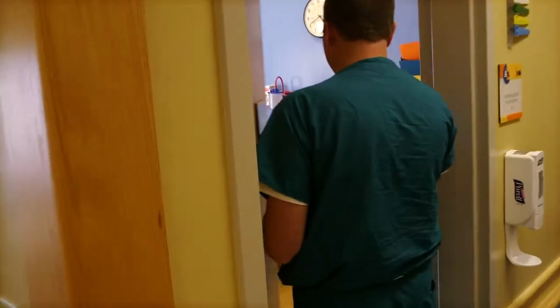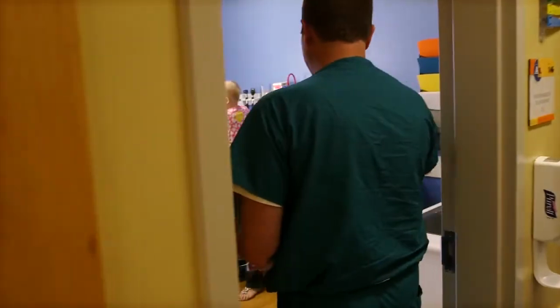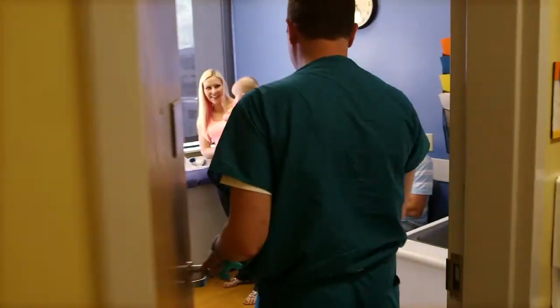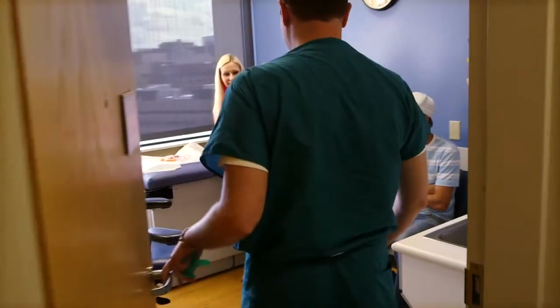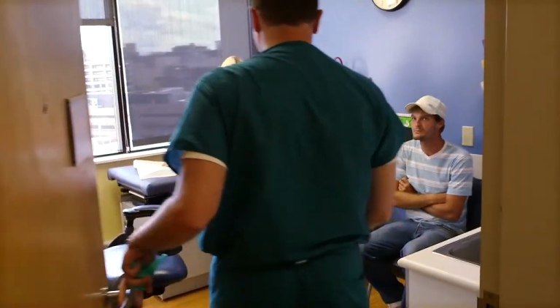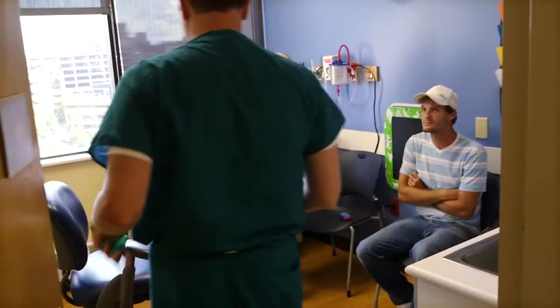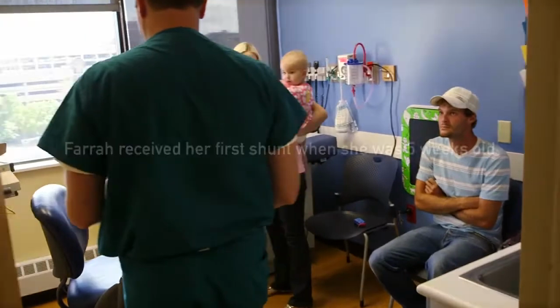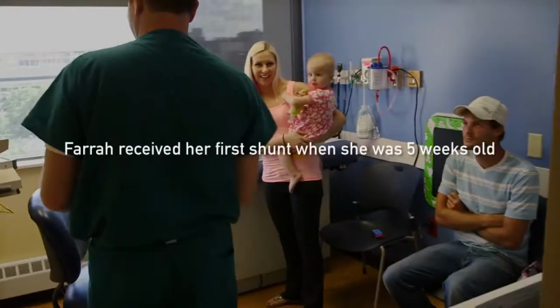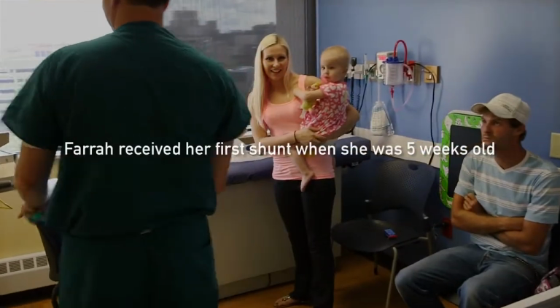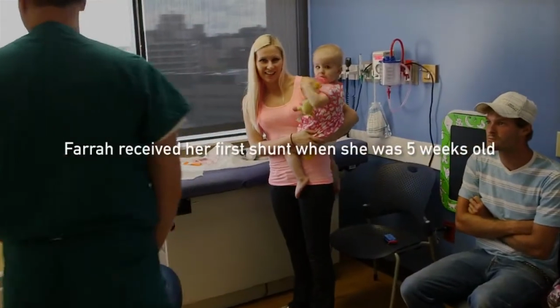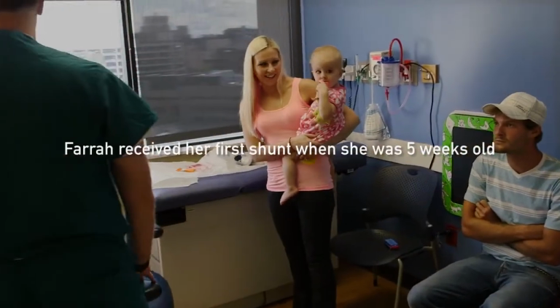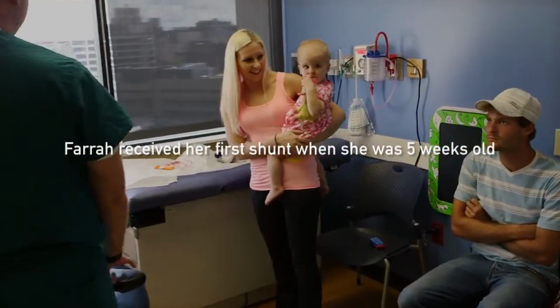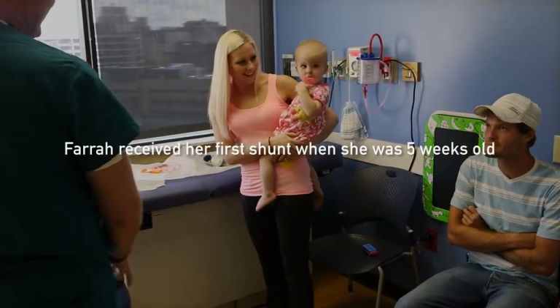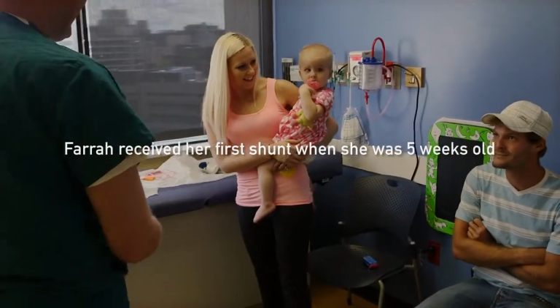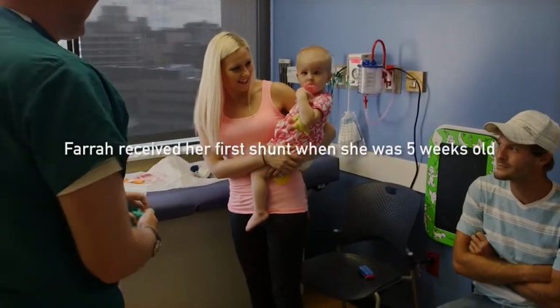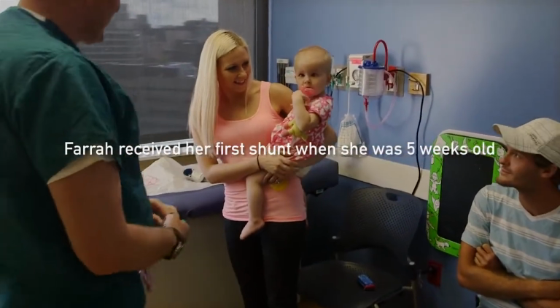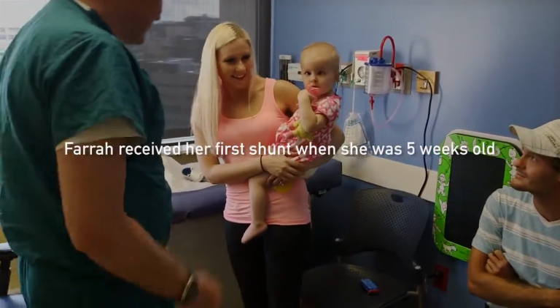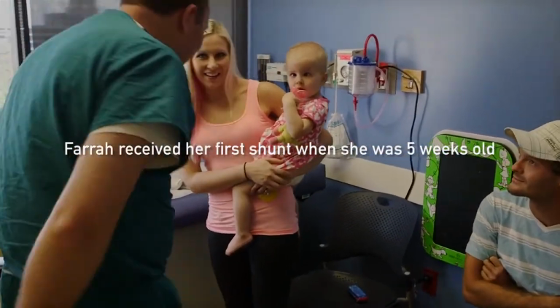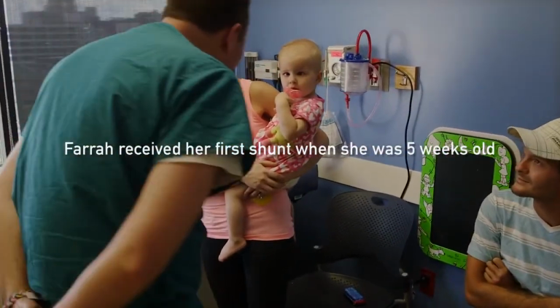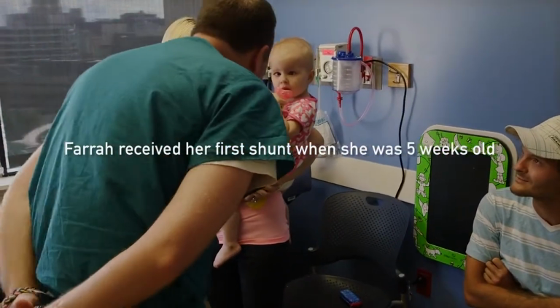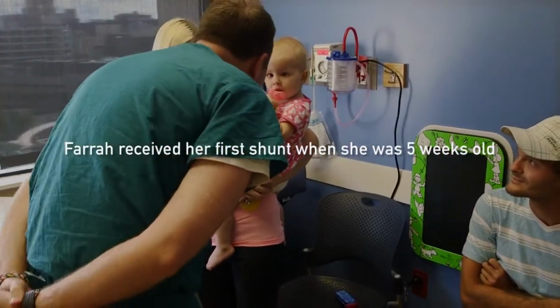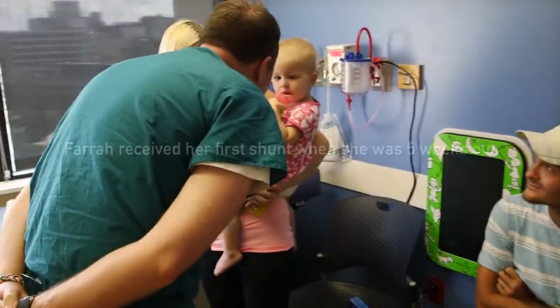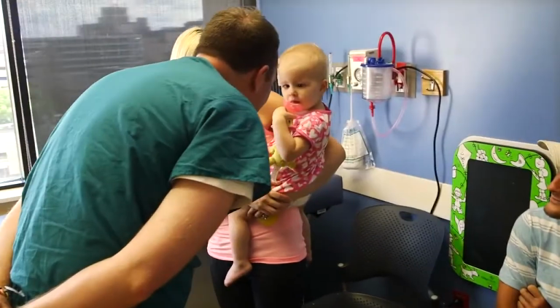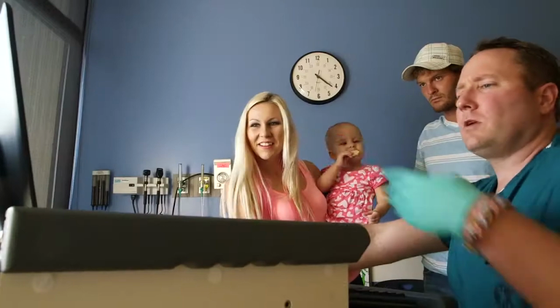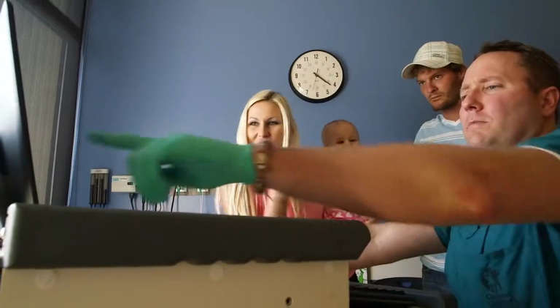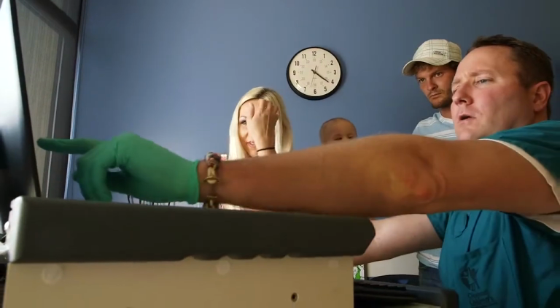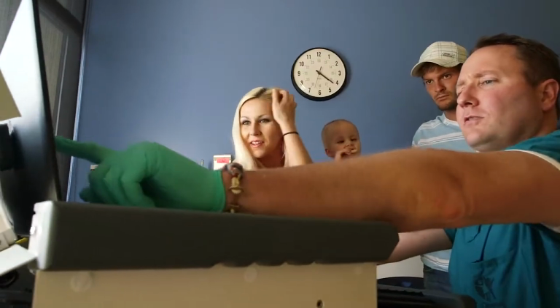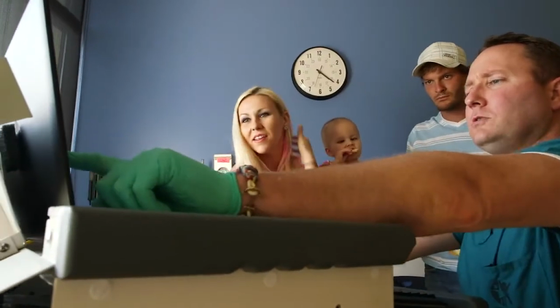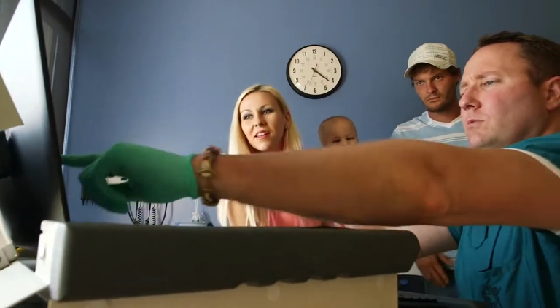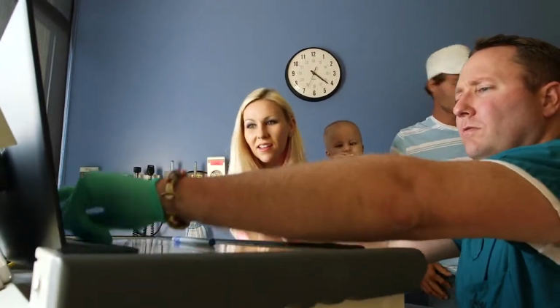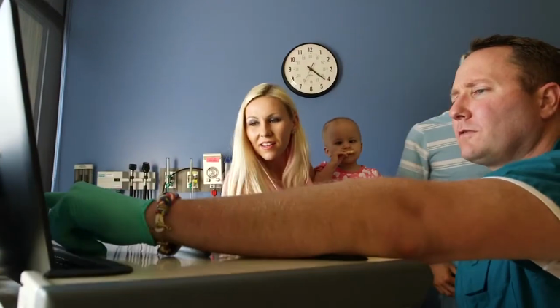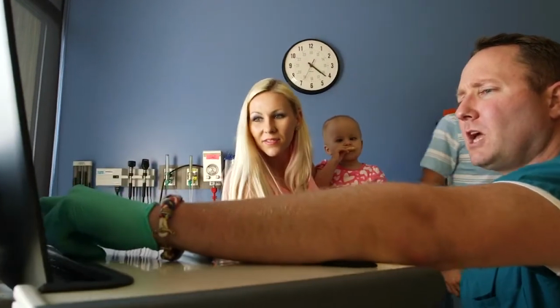Overall throughout the country, hydrocephalus is about a third of the overall practice of pediatric neurosurgery, so it's the most common thing that we do. It affects about one in a thousand children — it's a very common condition.